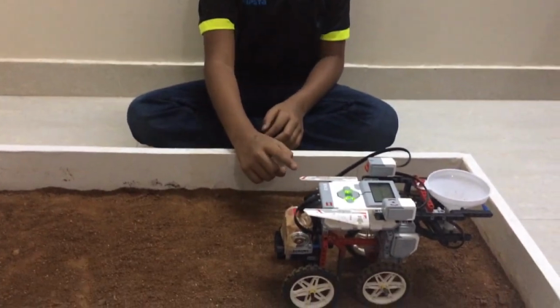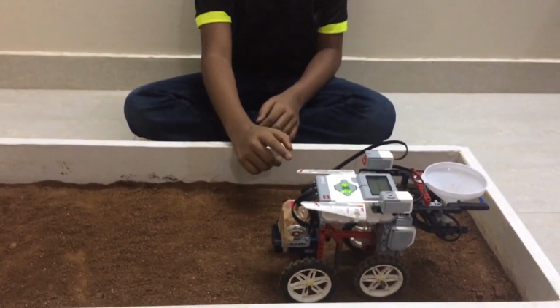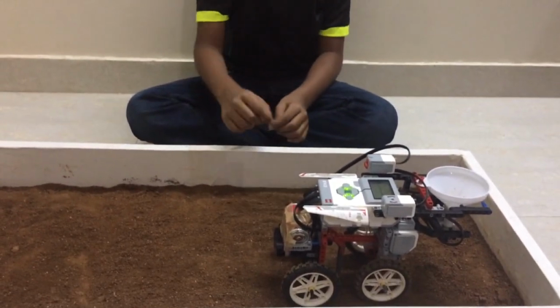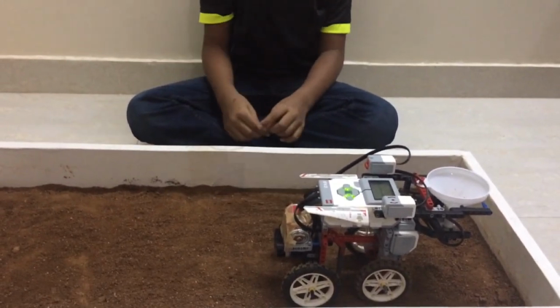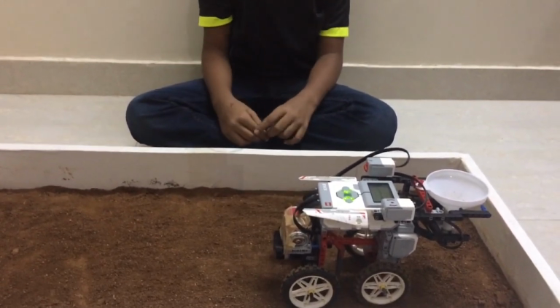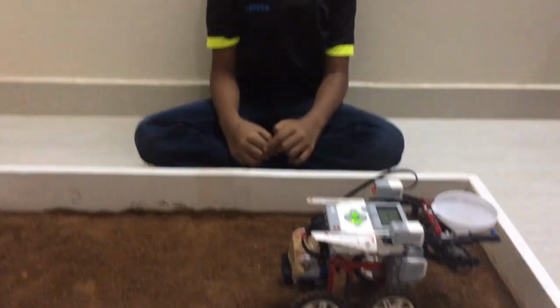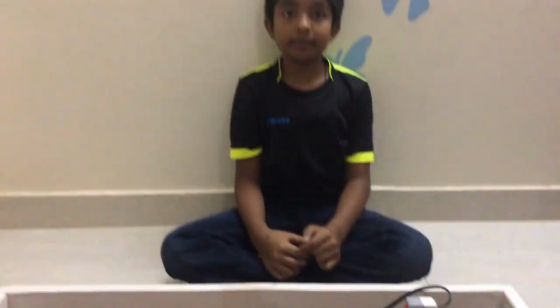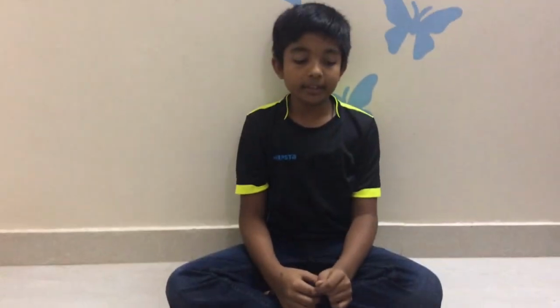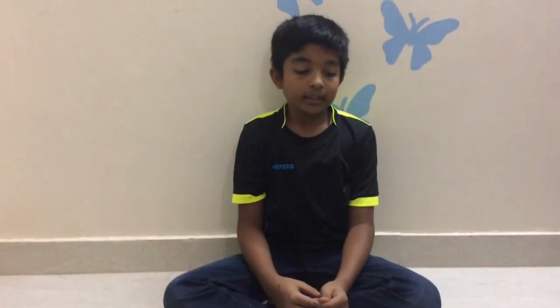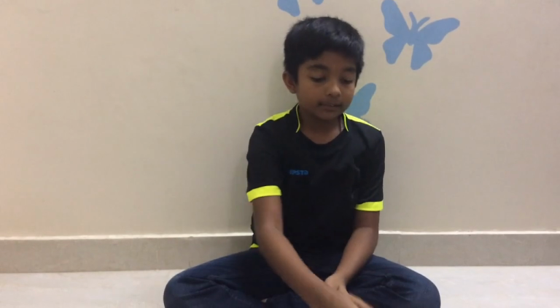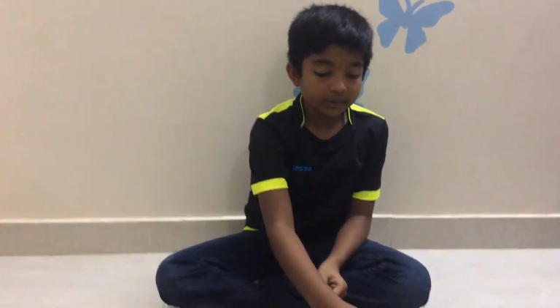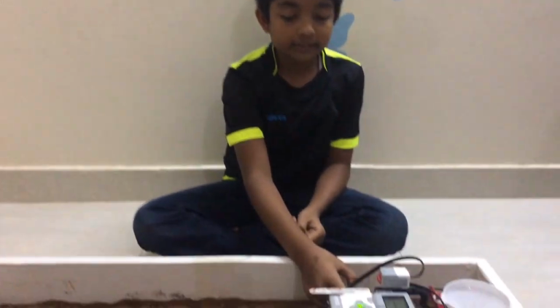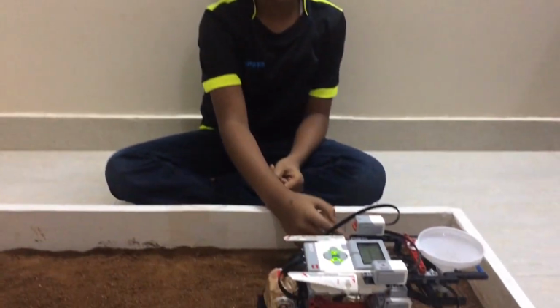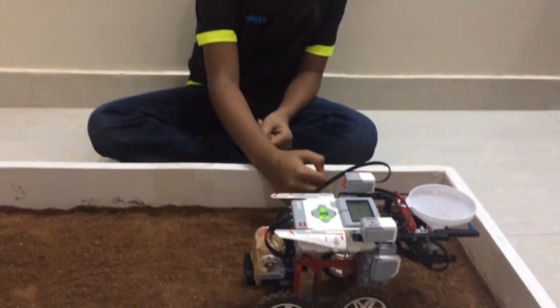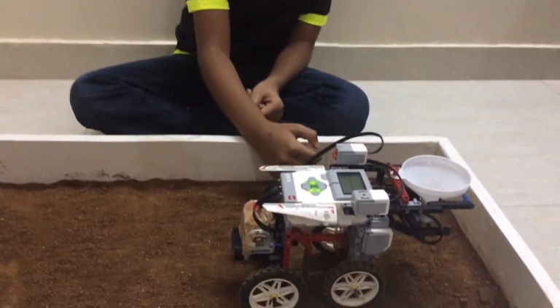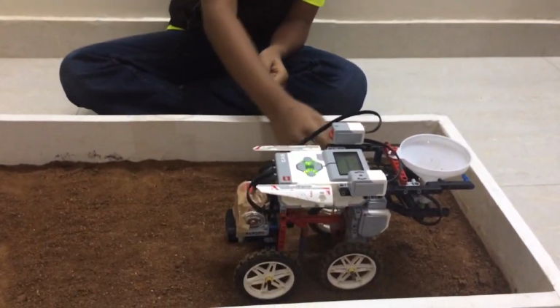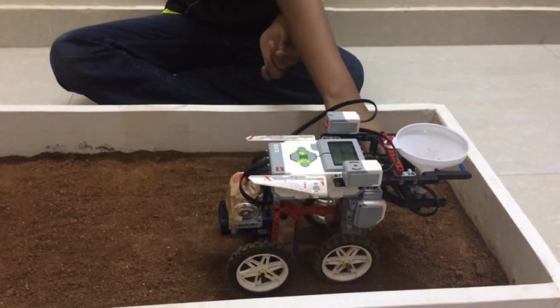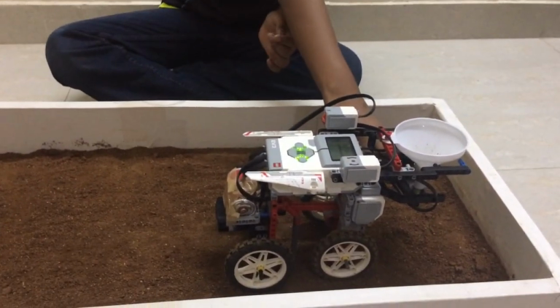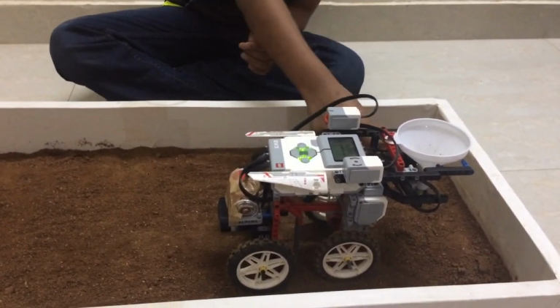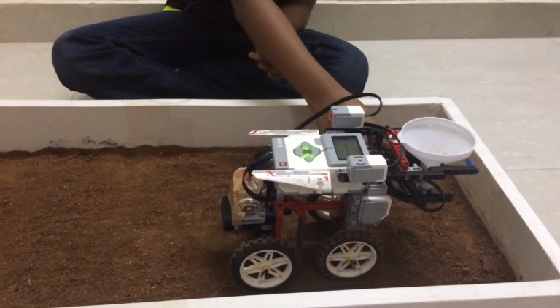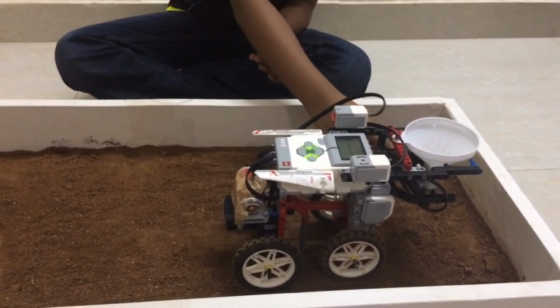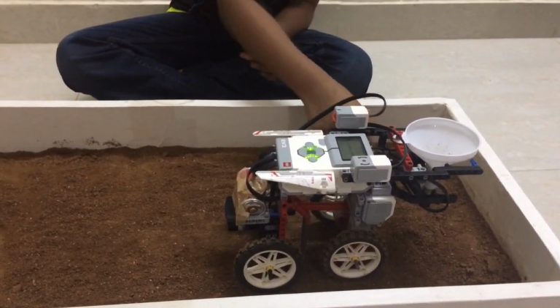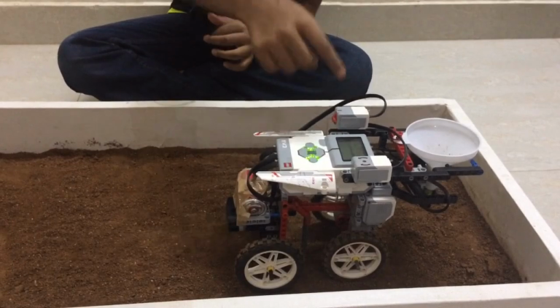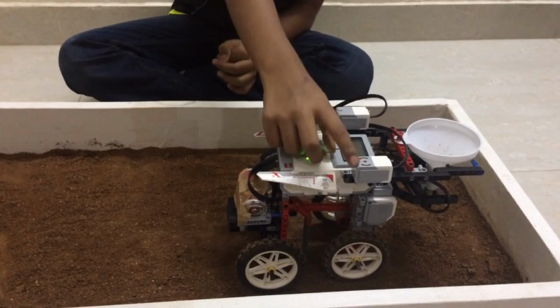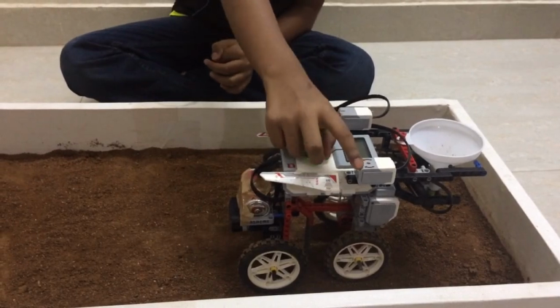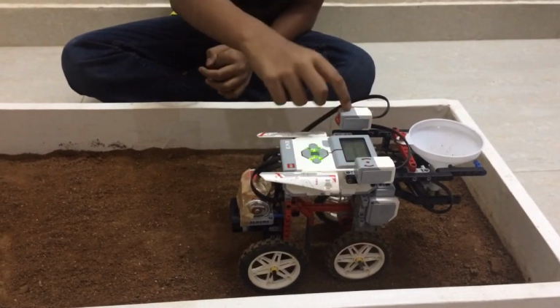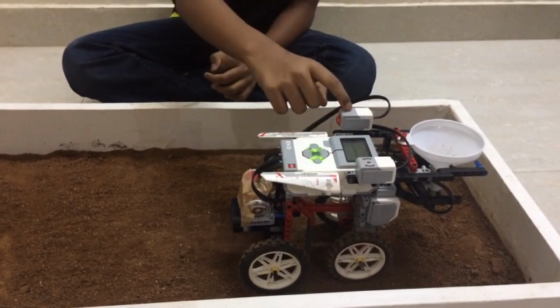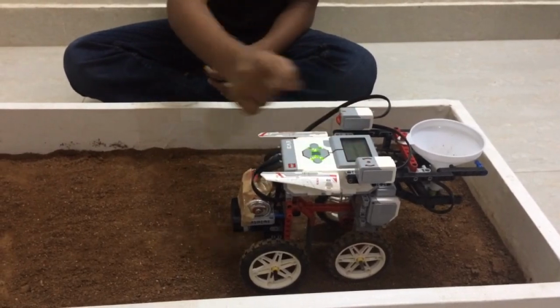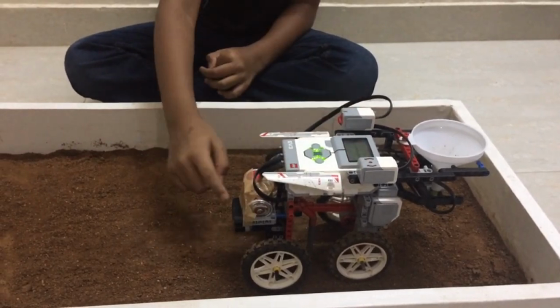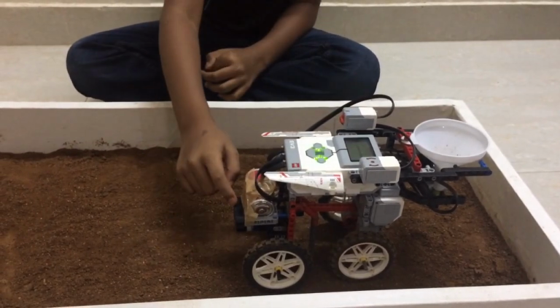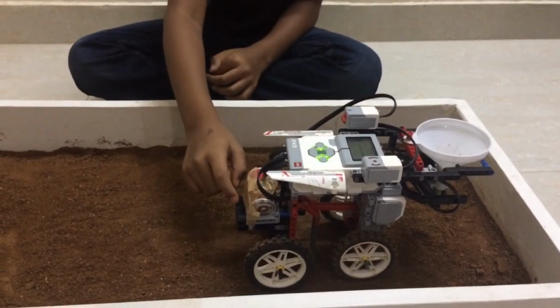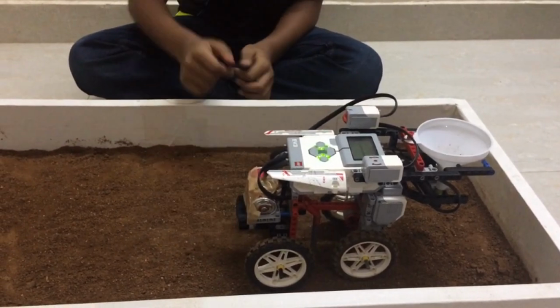It is made by Lego Mindstorm EV3. The motors and sensors consist of two large motors, a medium motor, a gyro sensor, a touch sensor, and an infrared sensor.